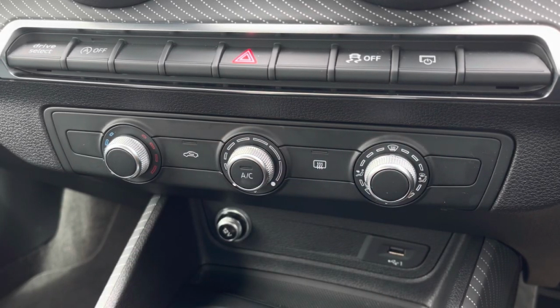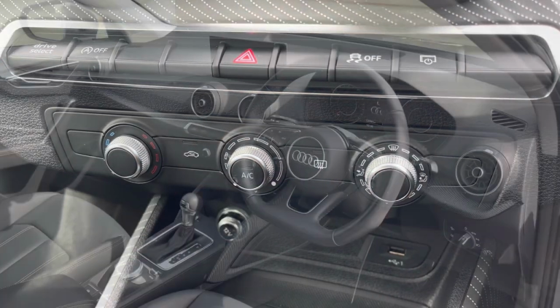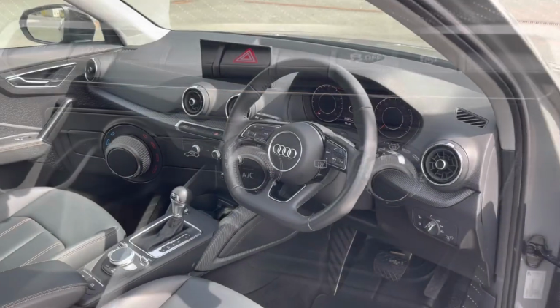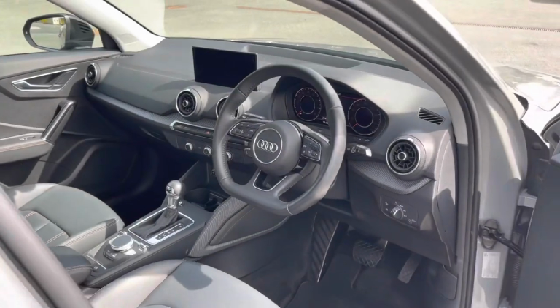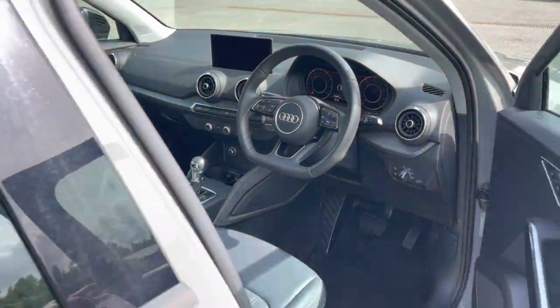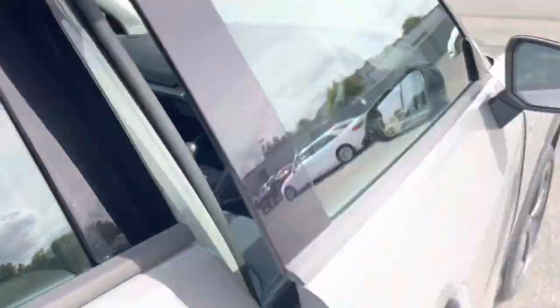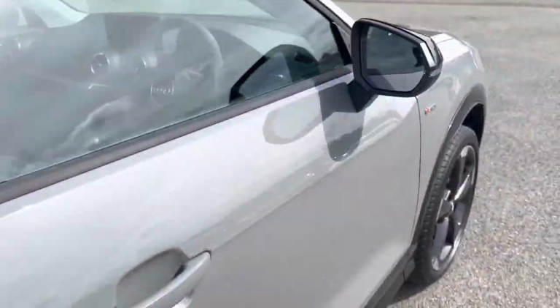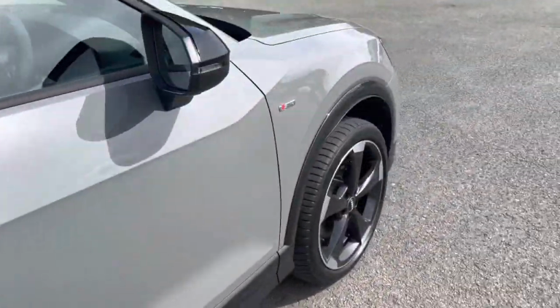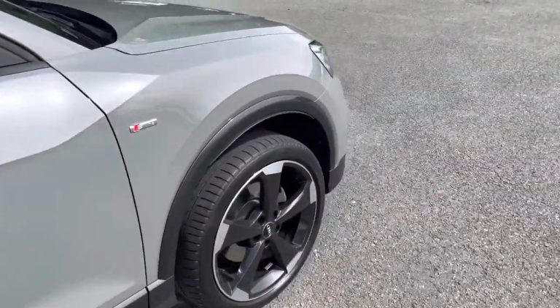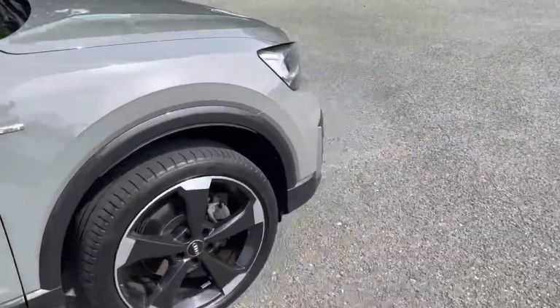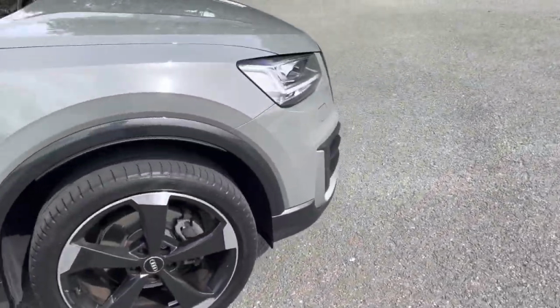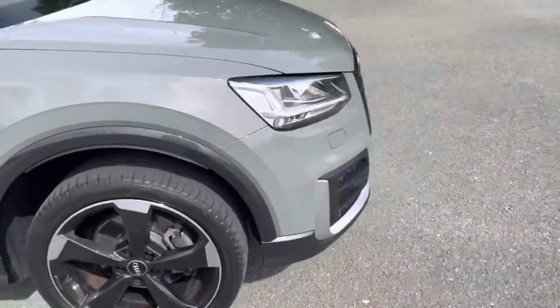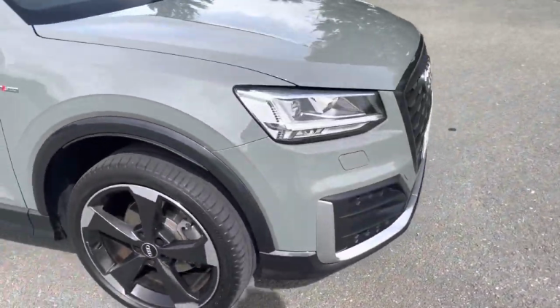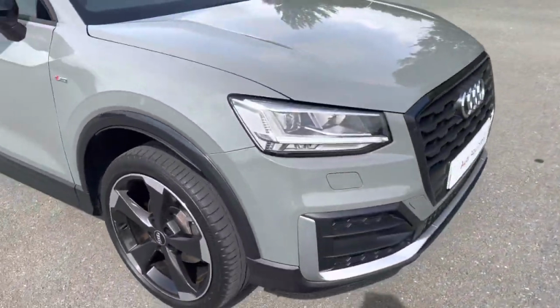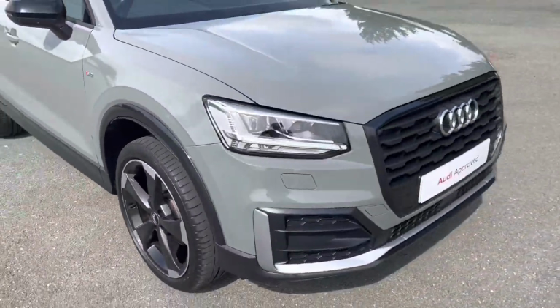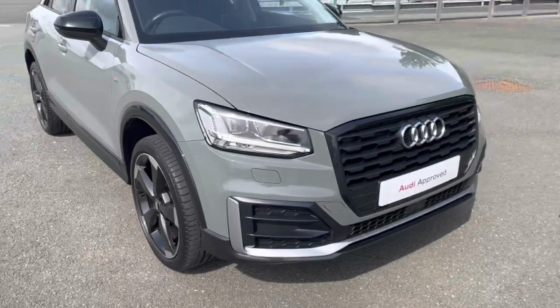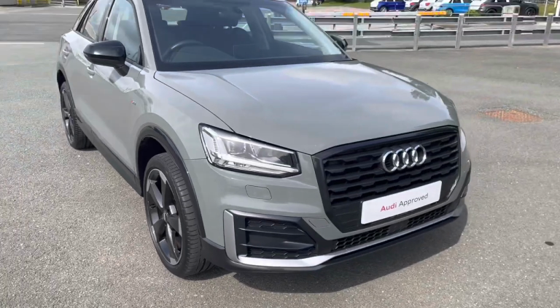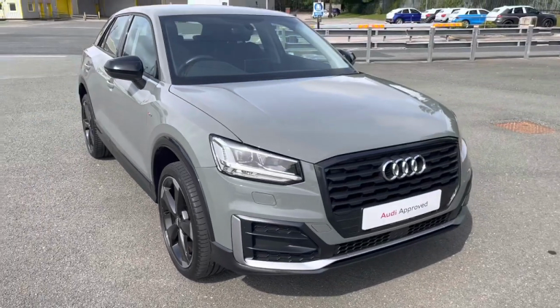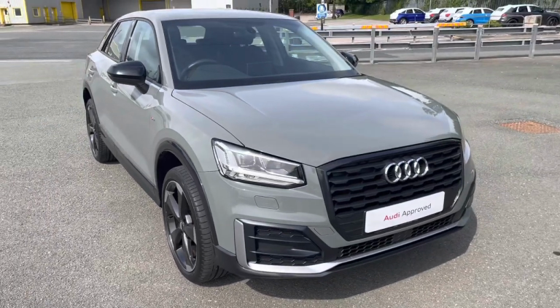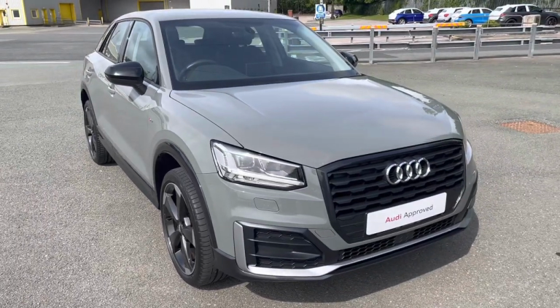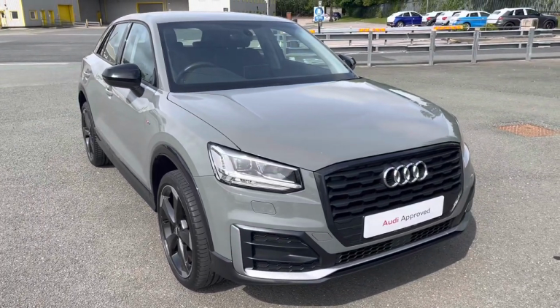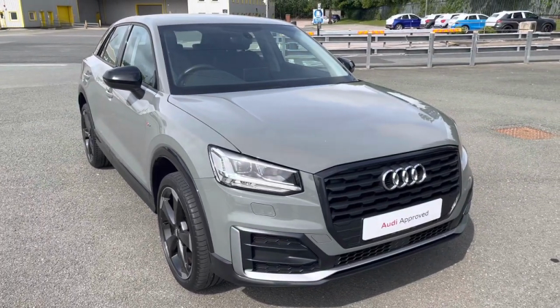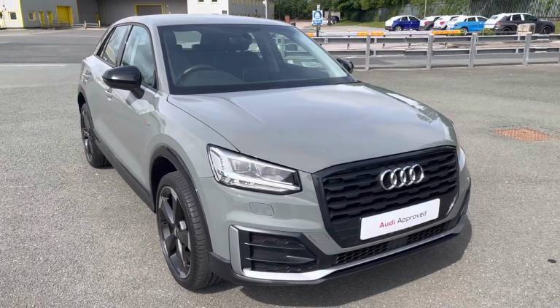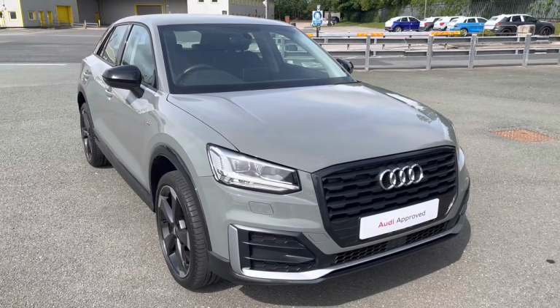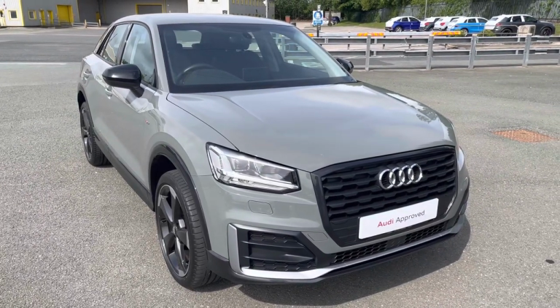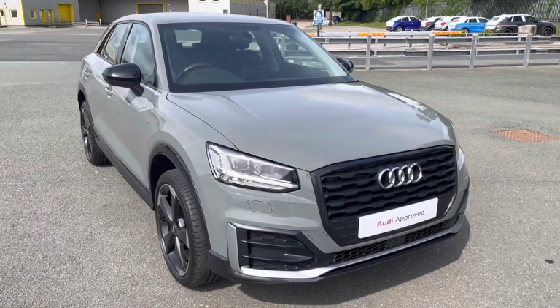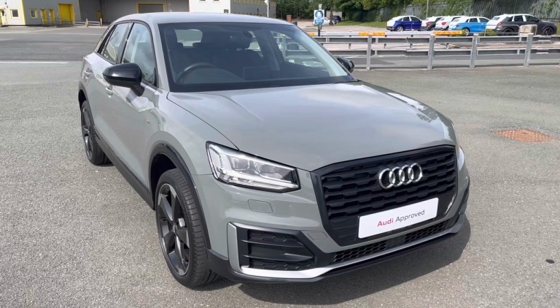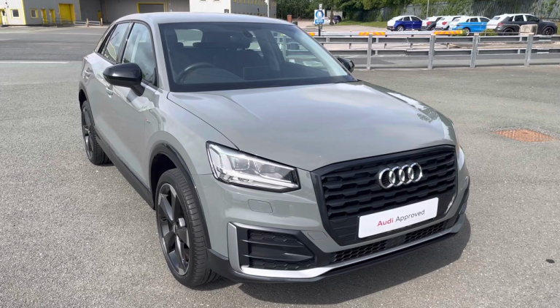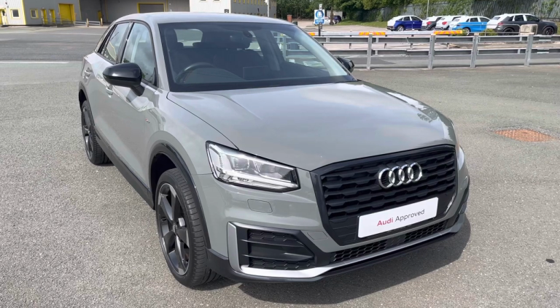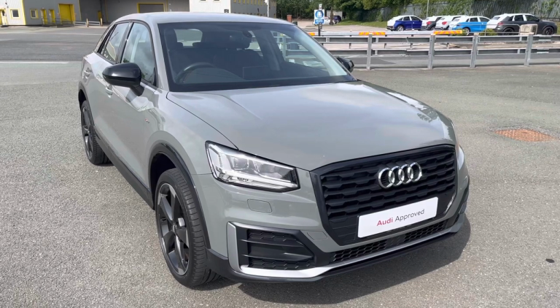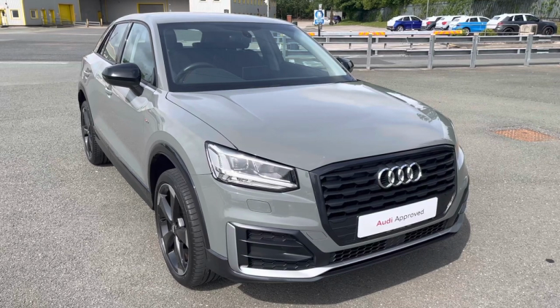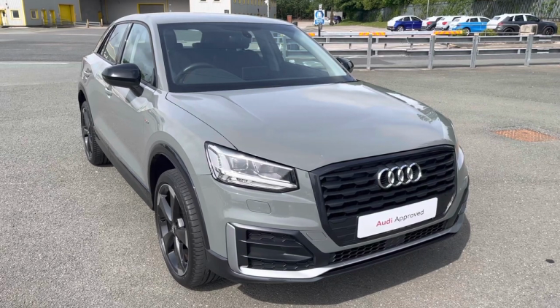This was a walk-around of the Audi Q2 Edition 1. If you'd like to enquire, arrange a test drive, or request a personalised finance quote, please contact us on 0772 911 331. Thank you for watching.